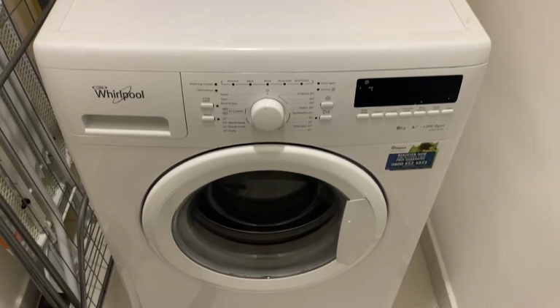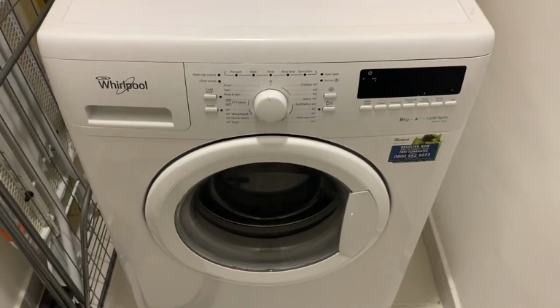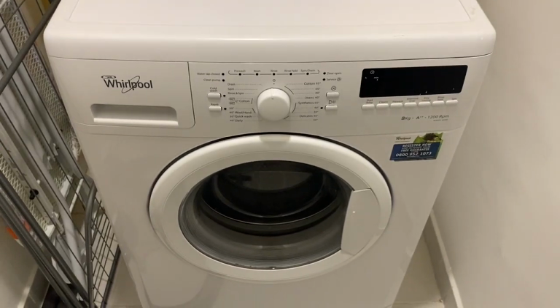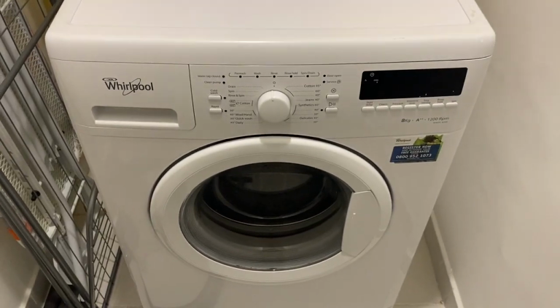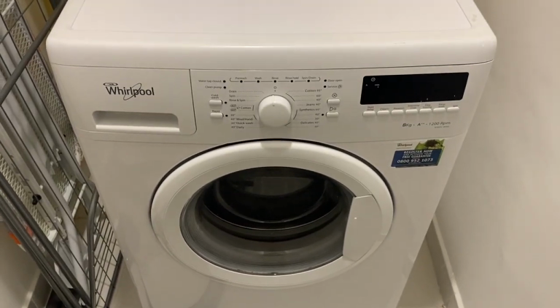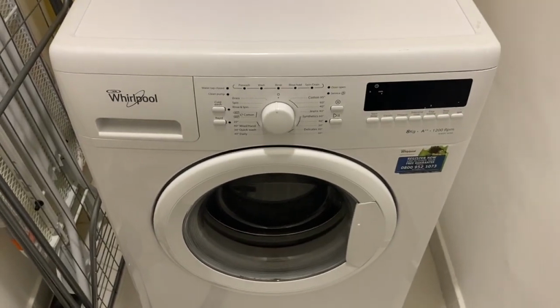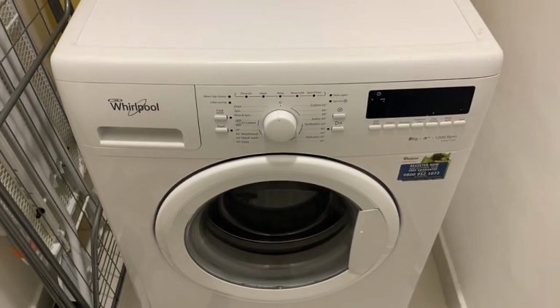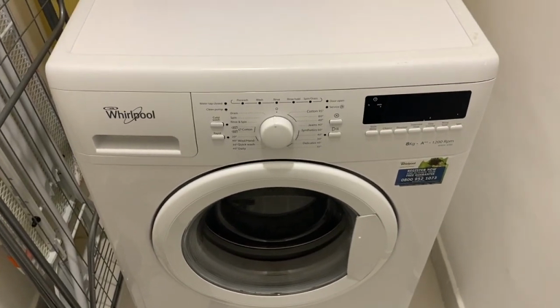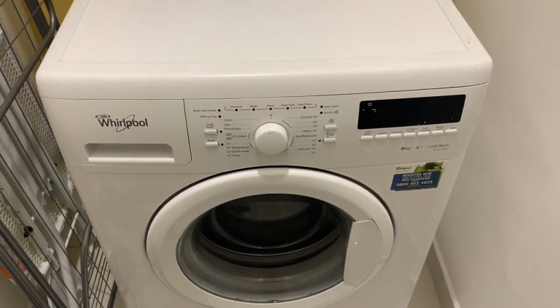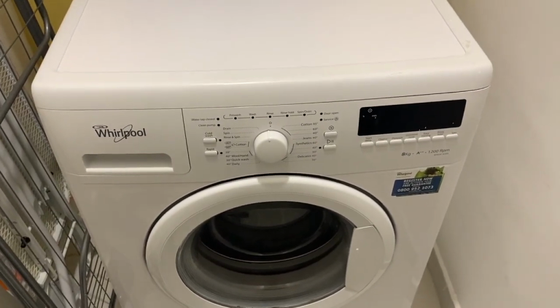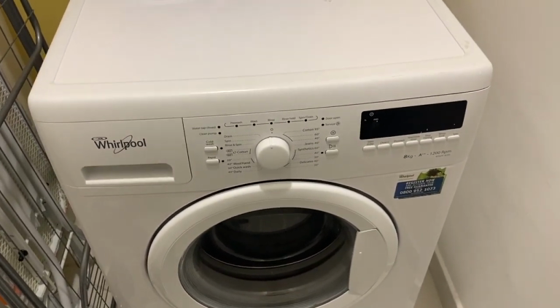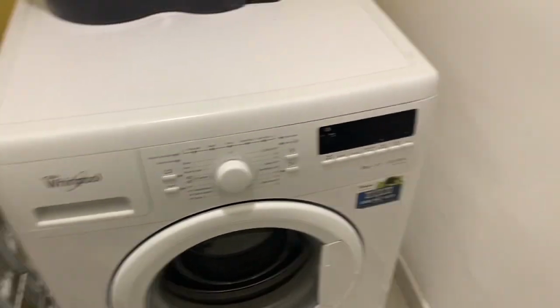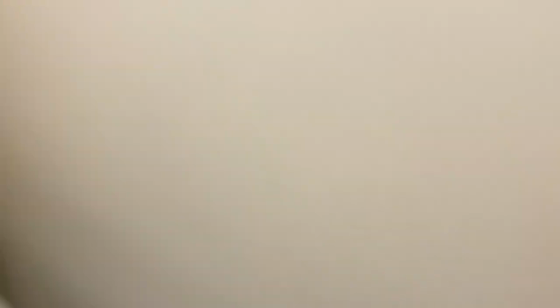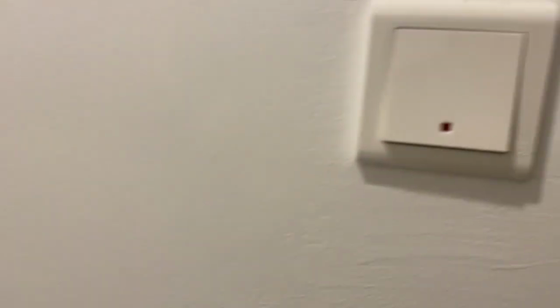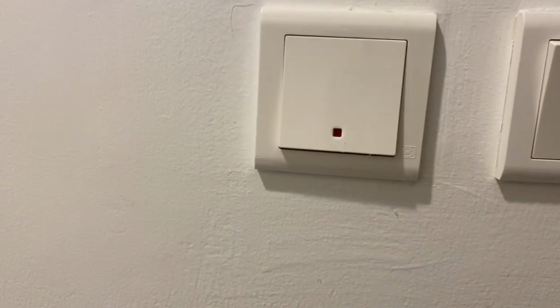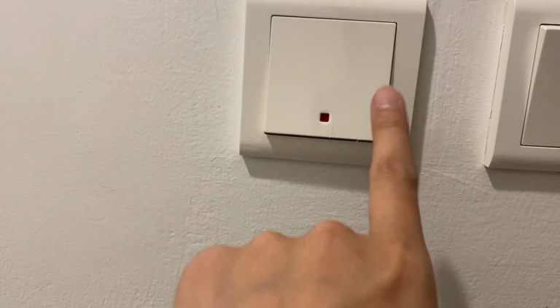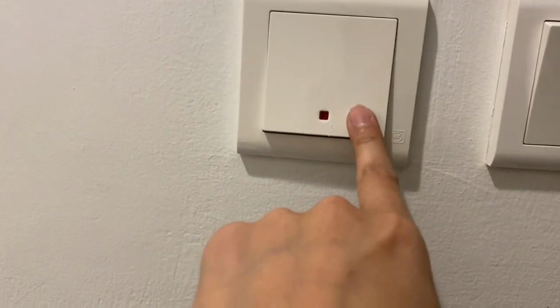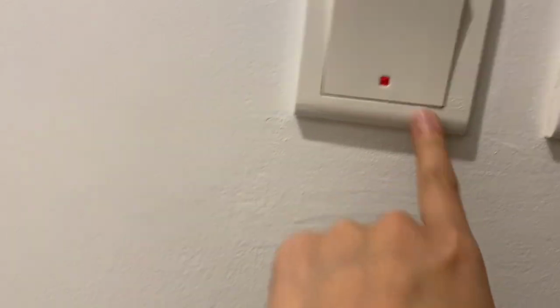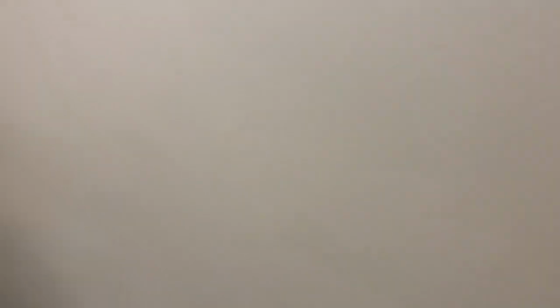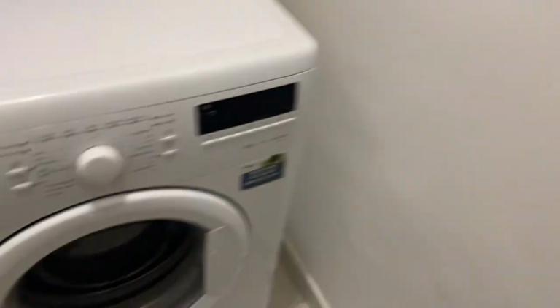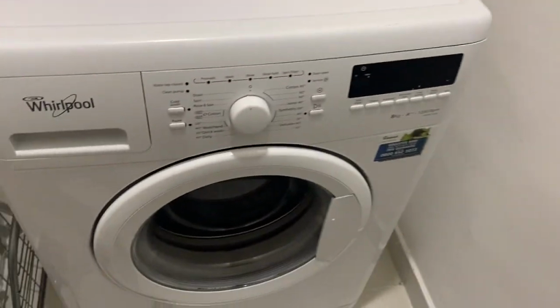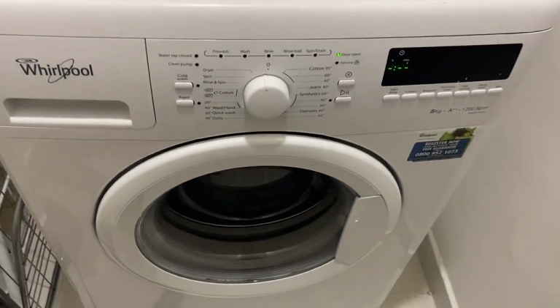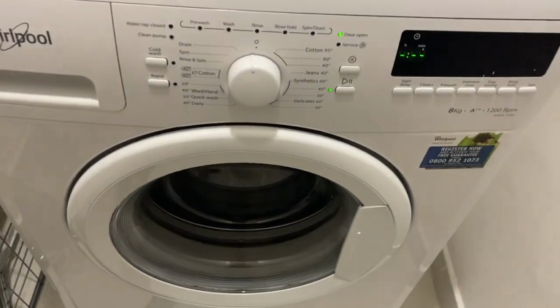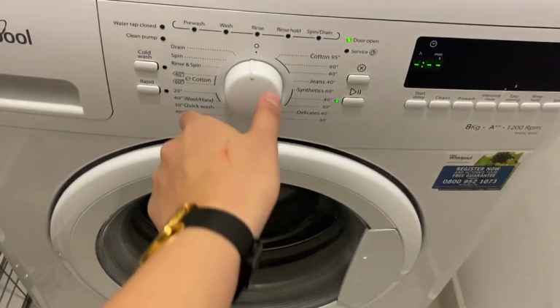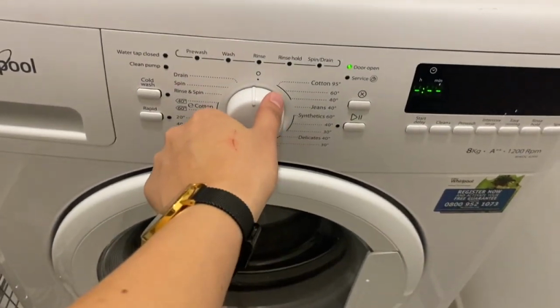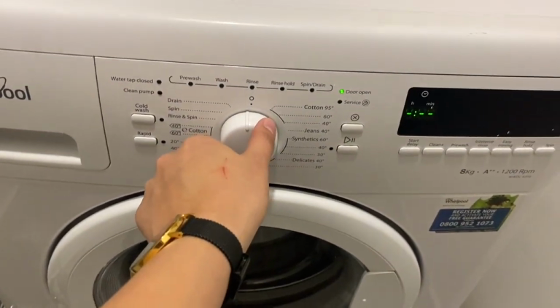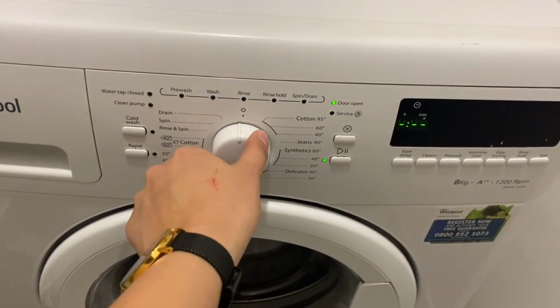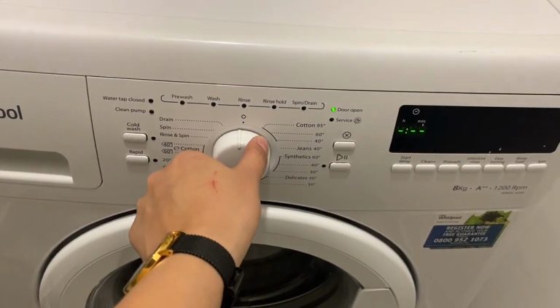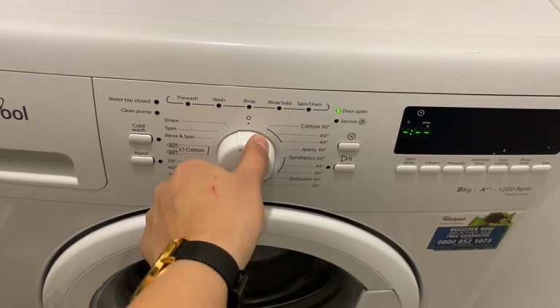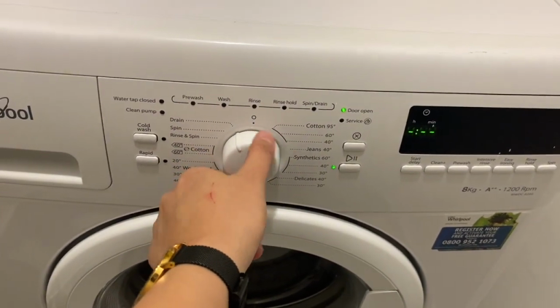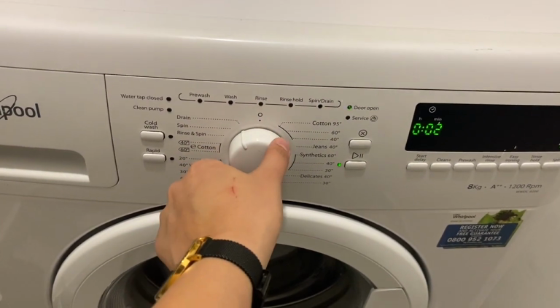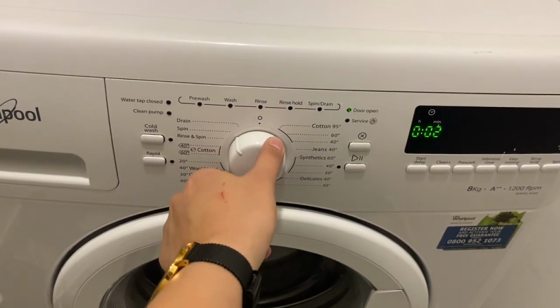Here you have a vertical washing machine. To operate, make sure that the main switch is on. Twist this knob to set the program.